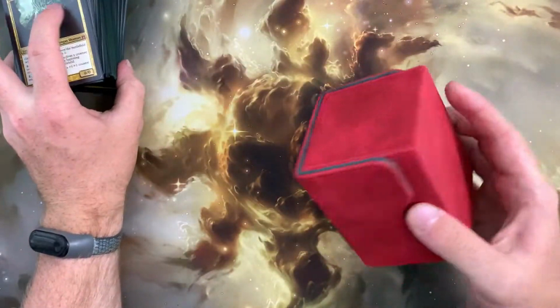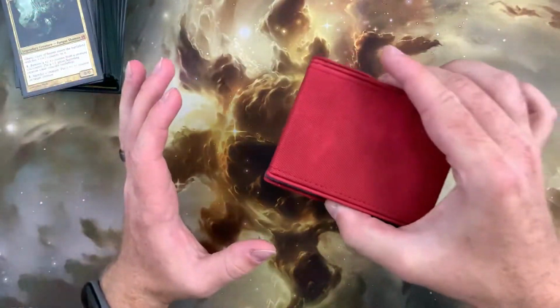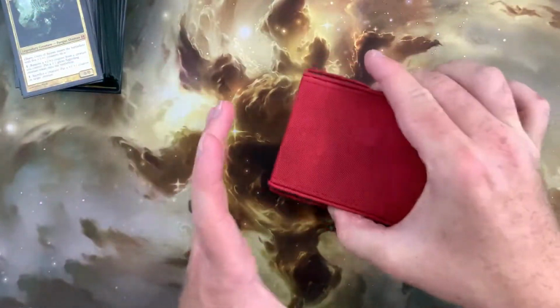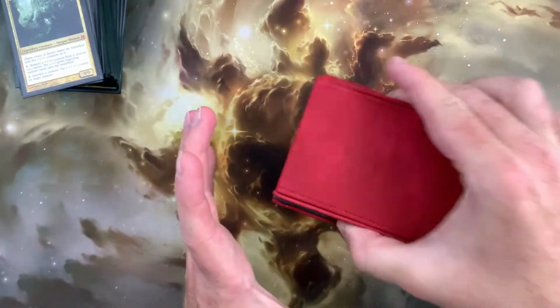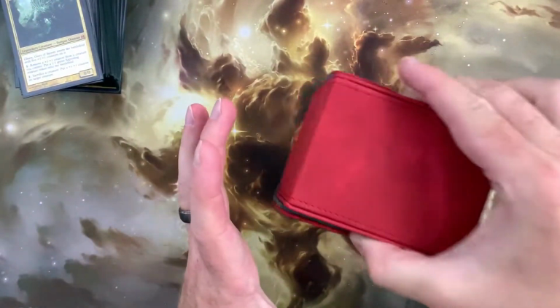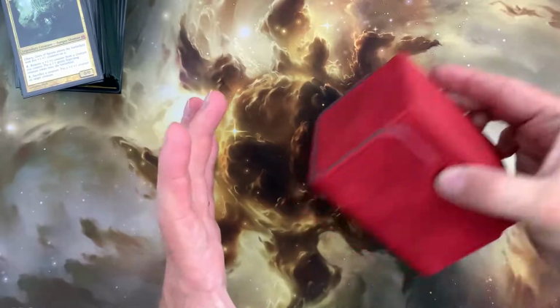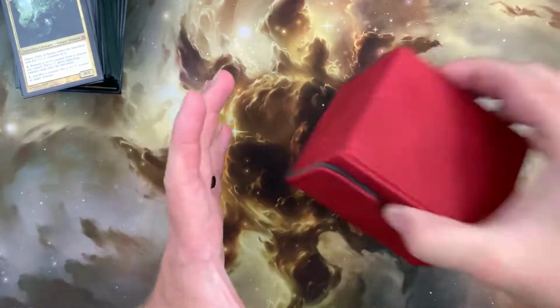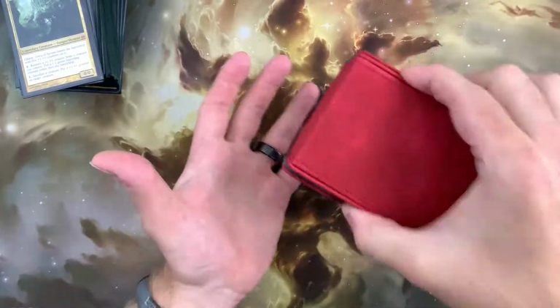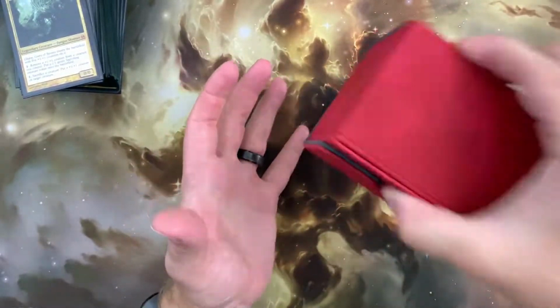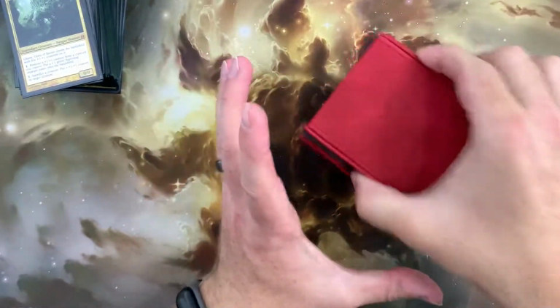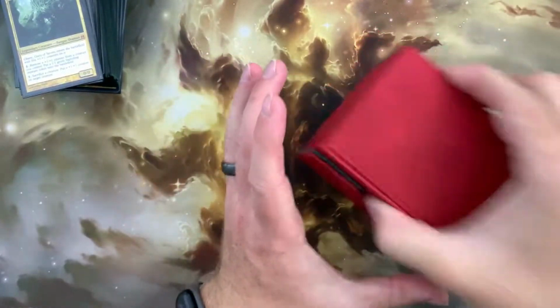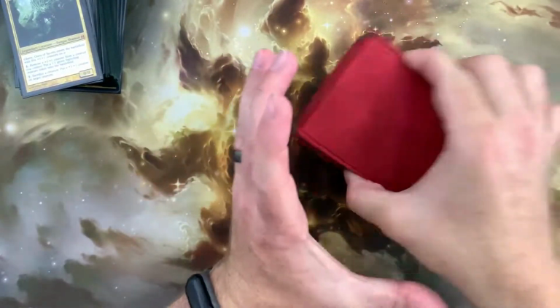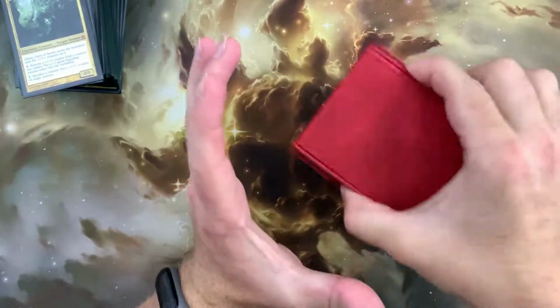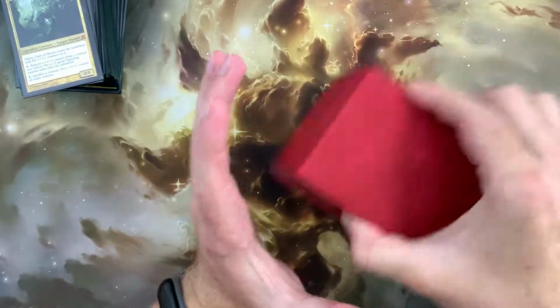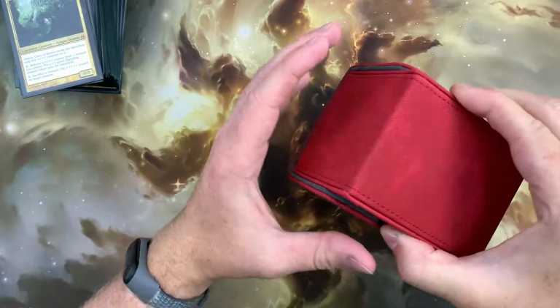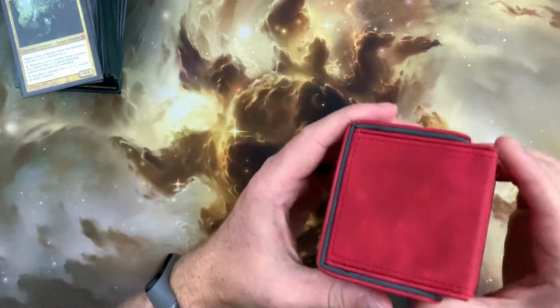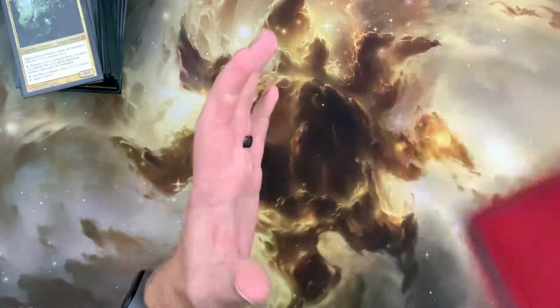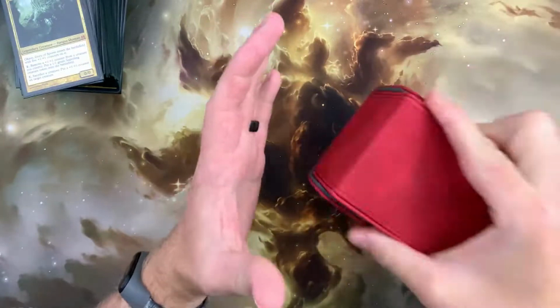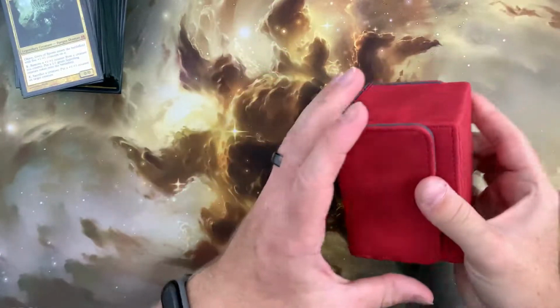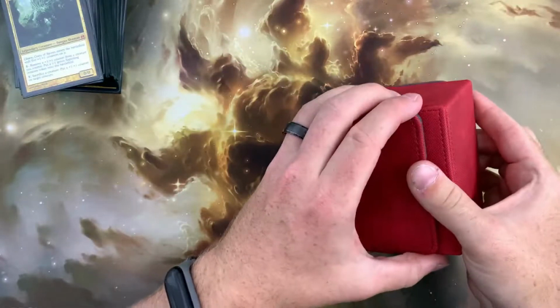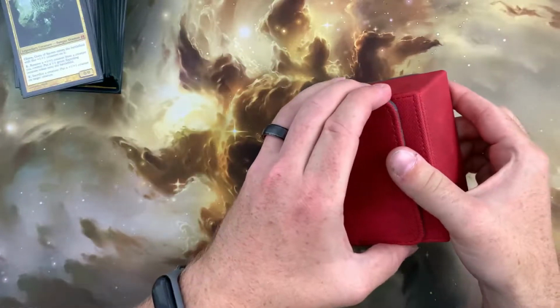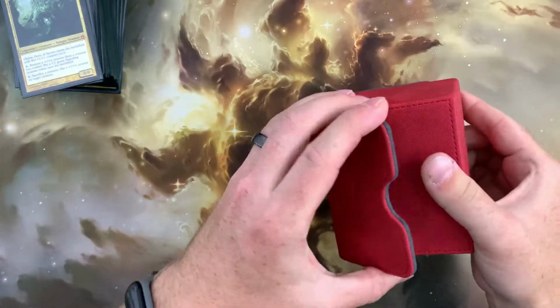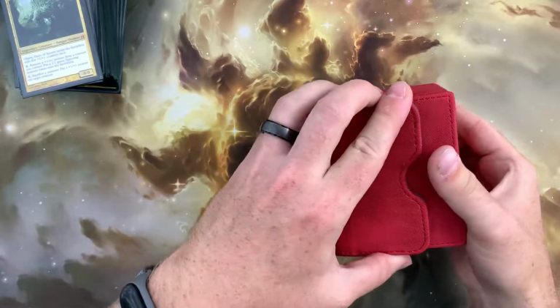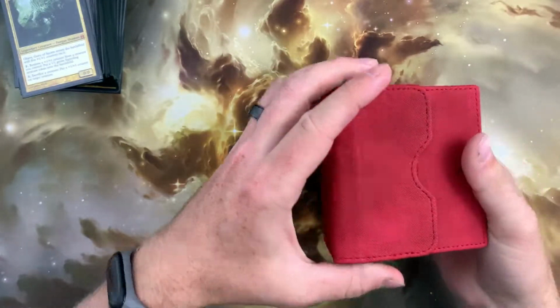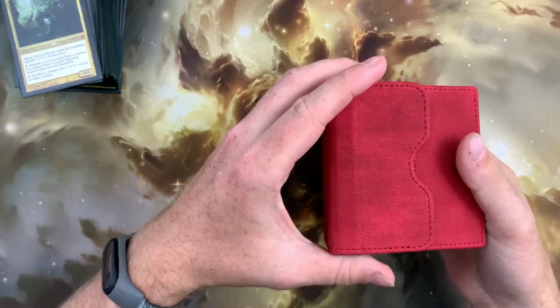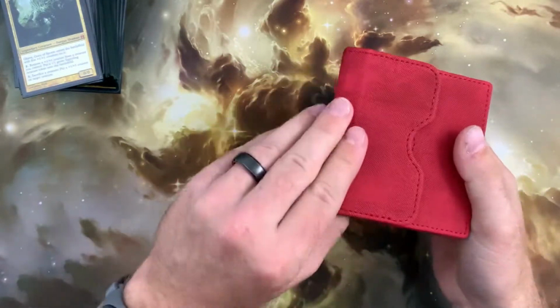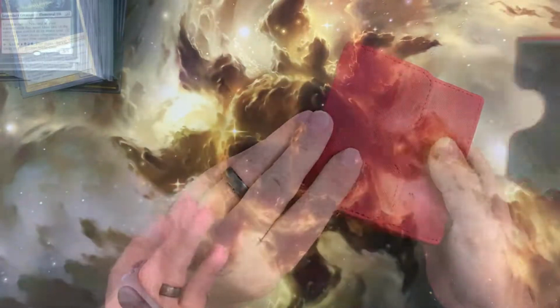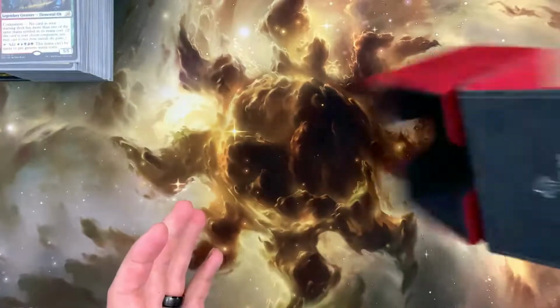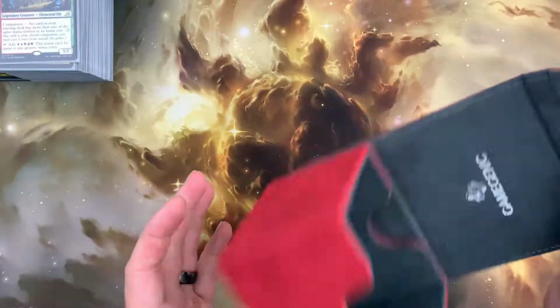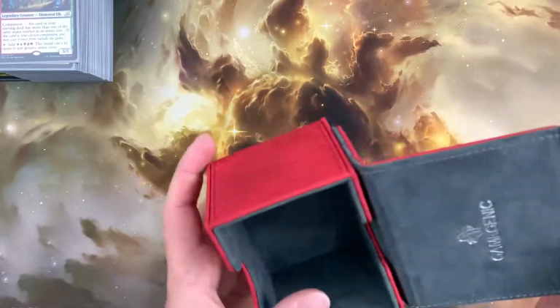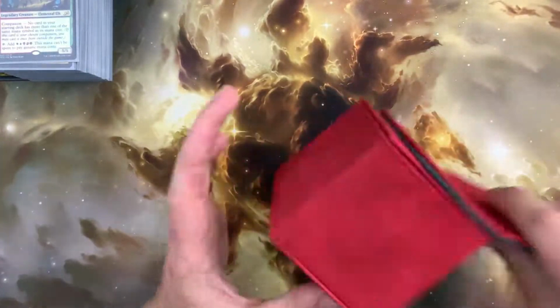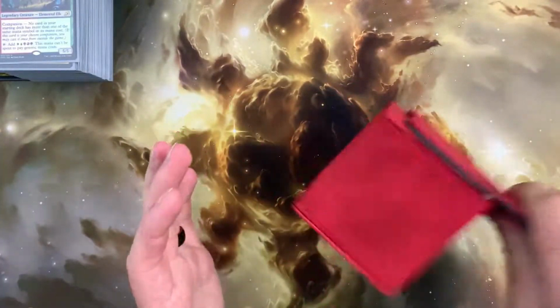We also test to see how secure the magnetic lid is with a vigorous shake test. As shown, the magnets prove extremely effective at keeping your cards safe and no amount of shaking could separate the lid from the box. Extremely impressive and a perfect 10 out of 10 for security.